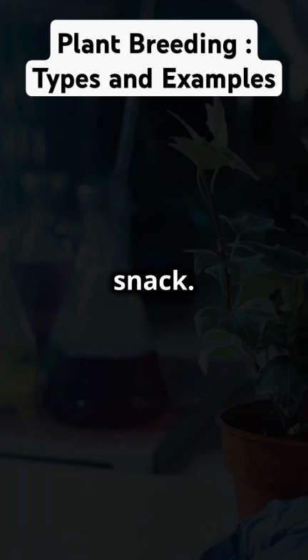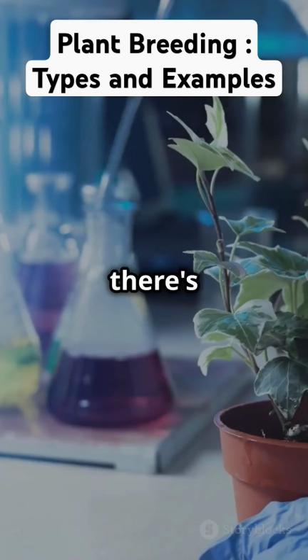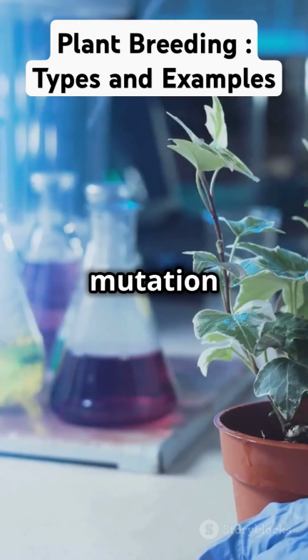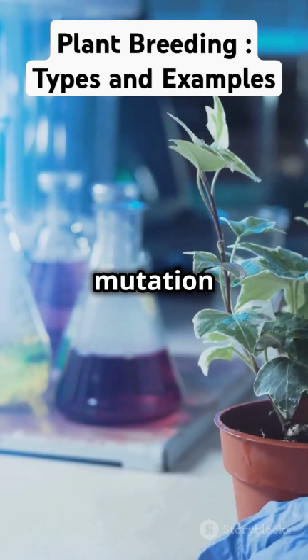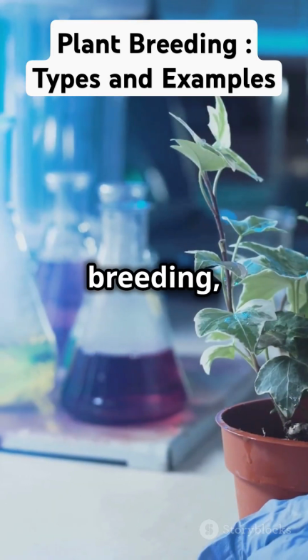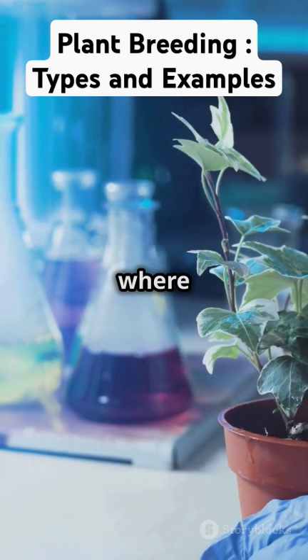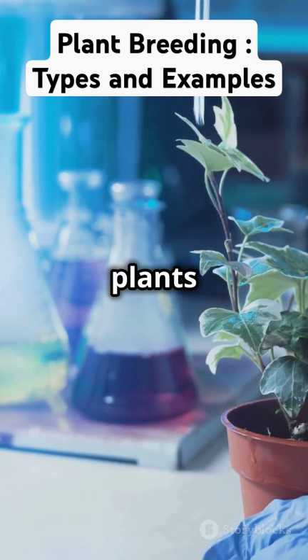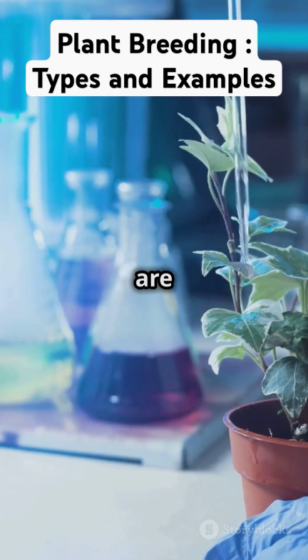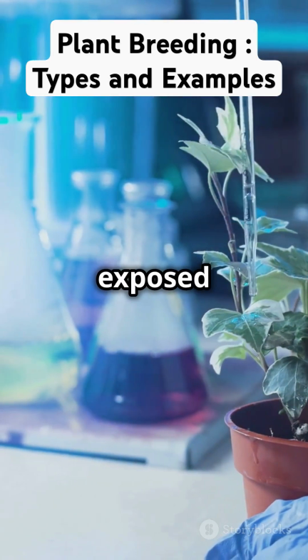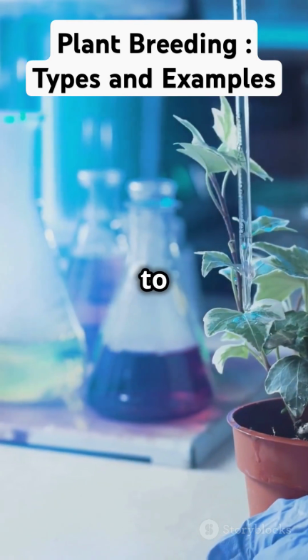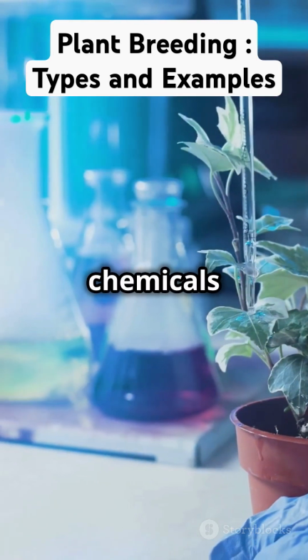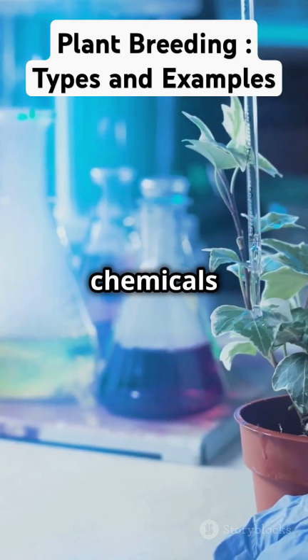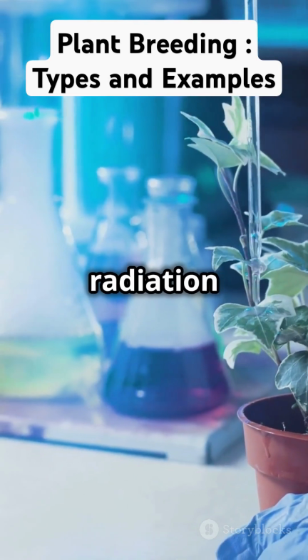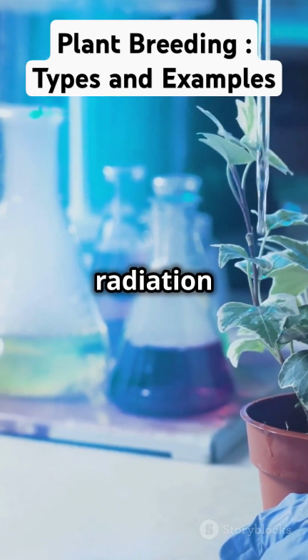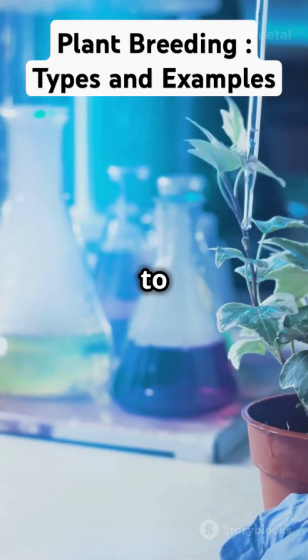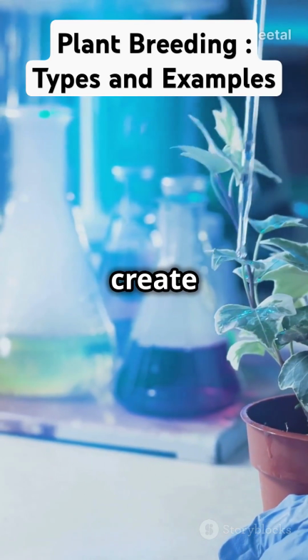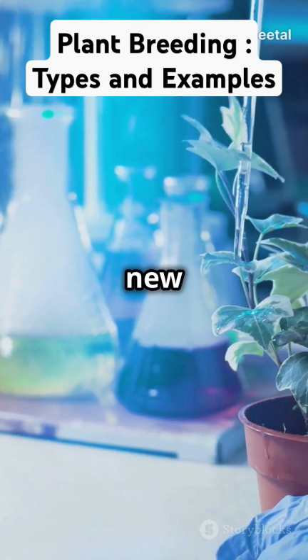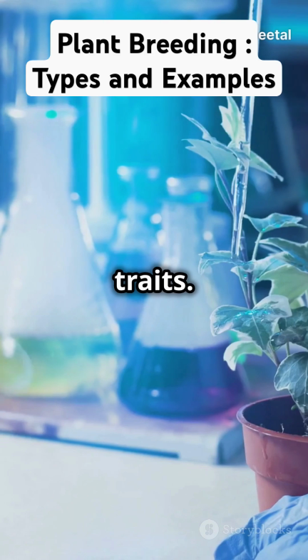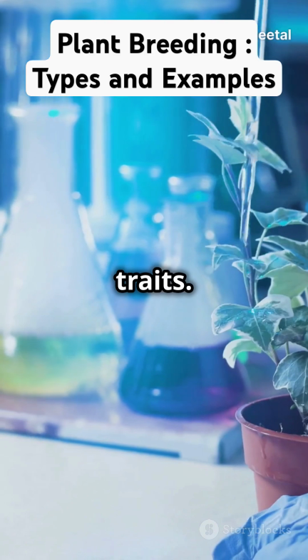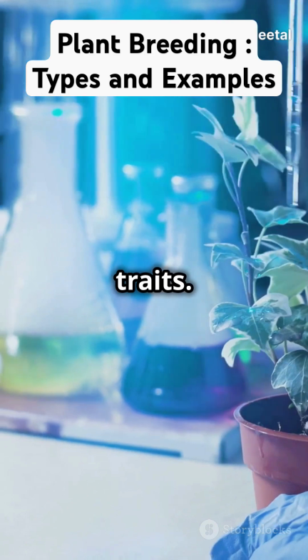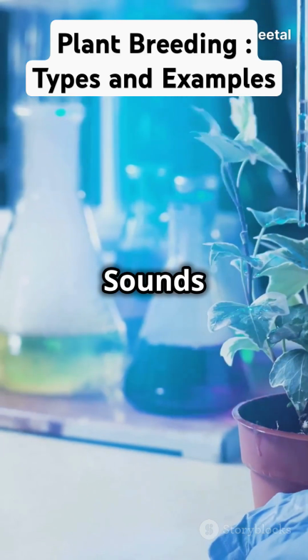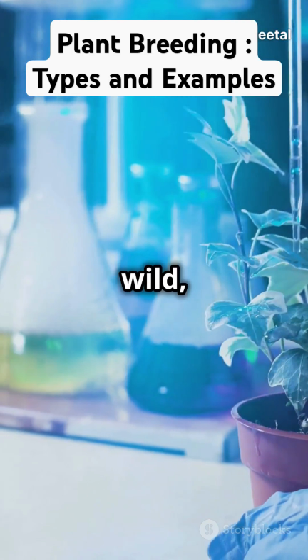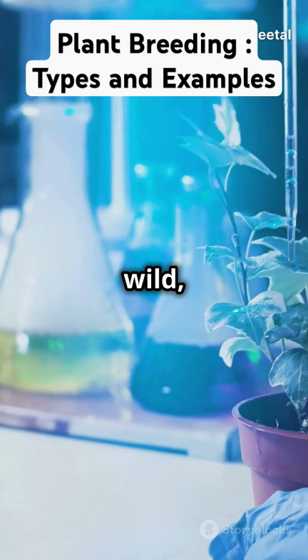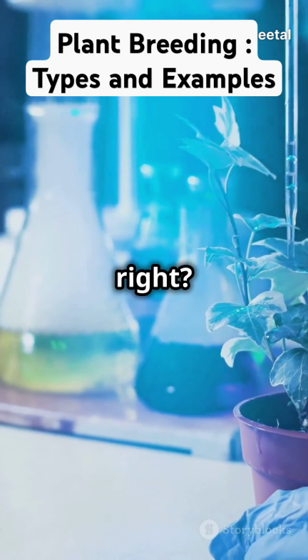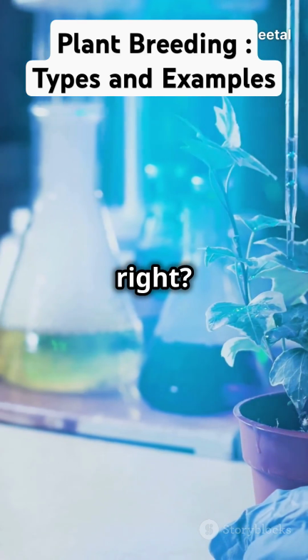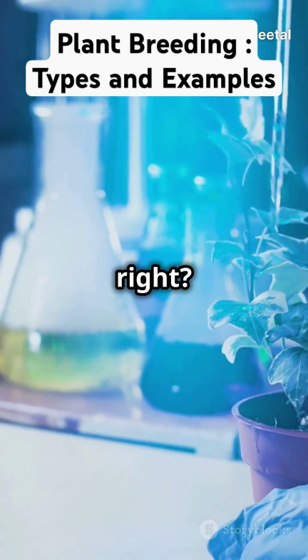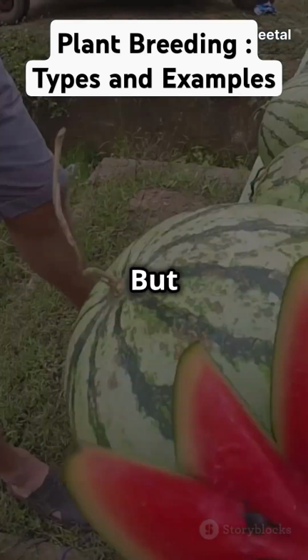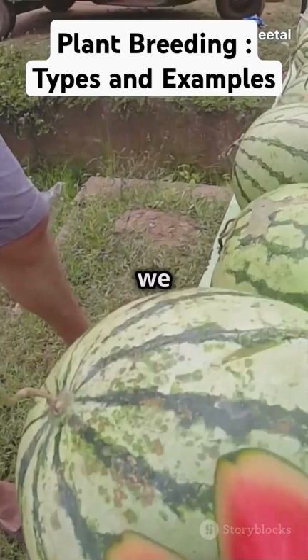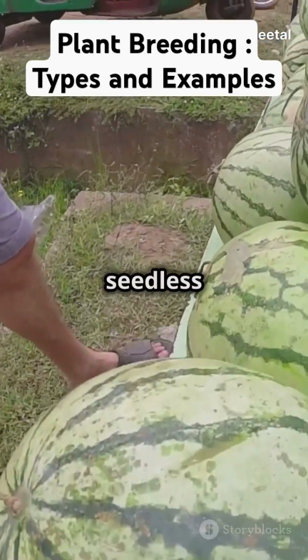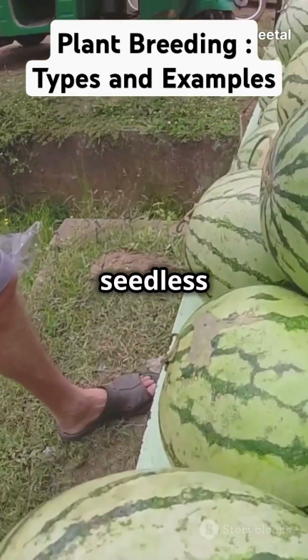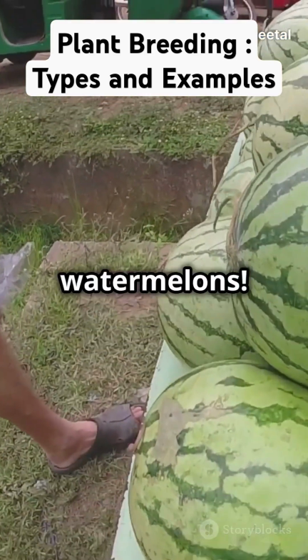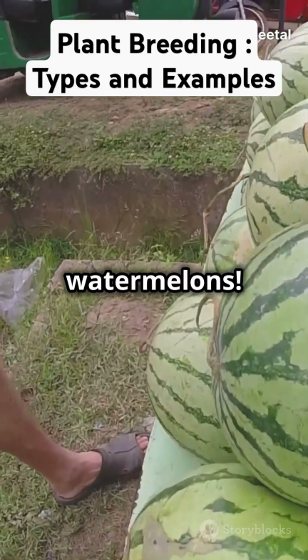Then there's mutation breeding, where plants are exposed to chemicals or radiation to create new traits. Sounds wild, right? But it's how we got seedless watermelons.